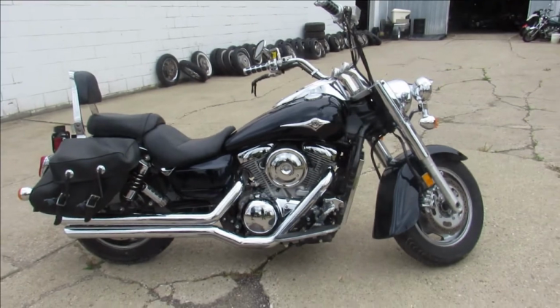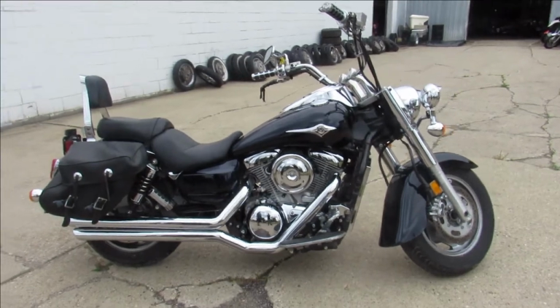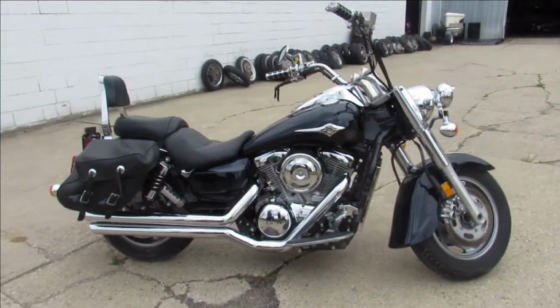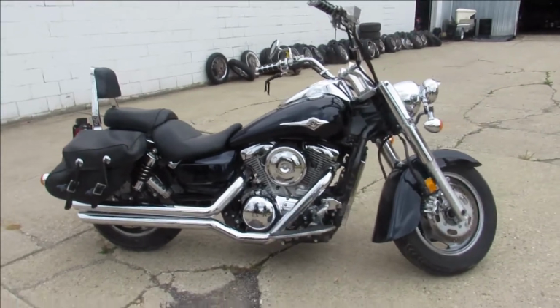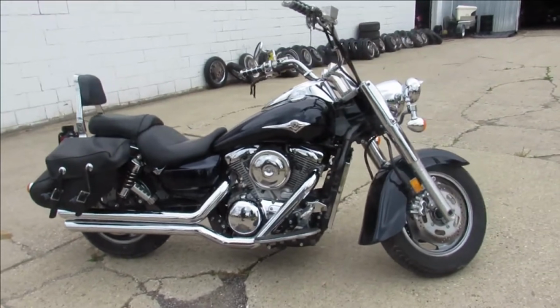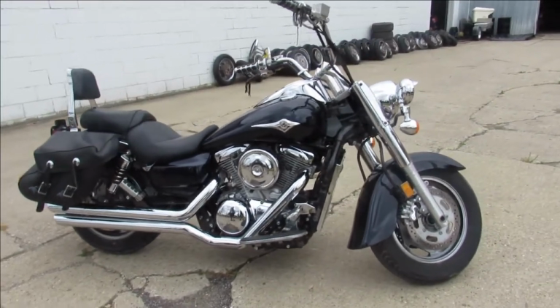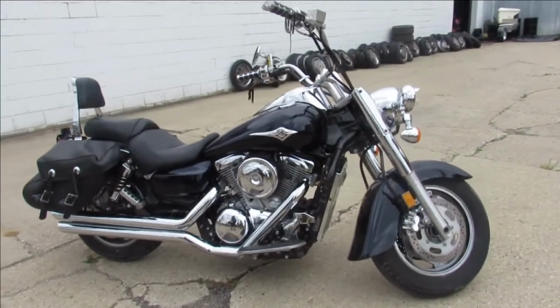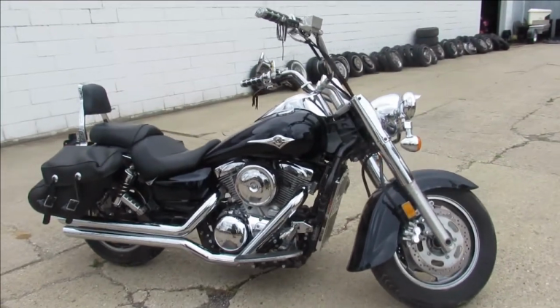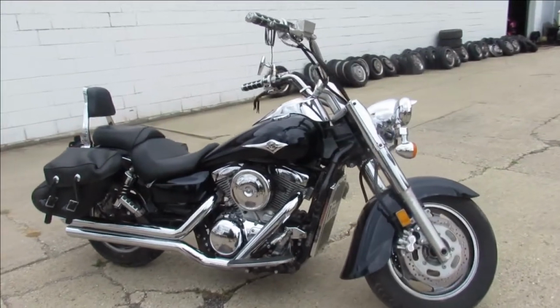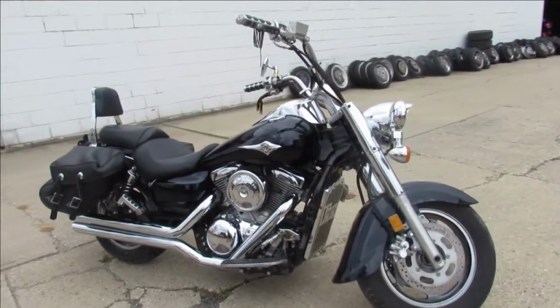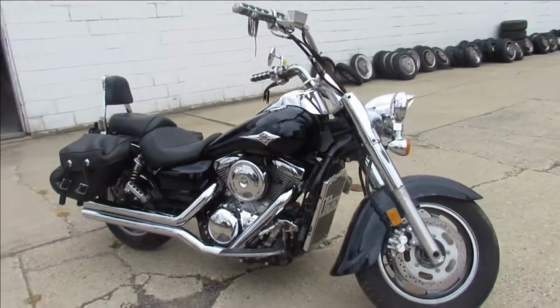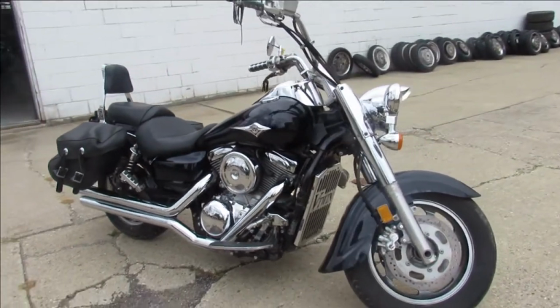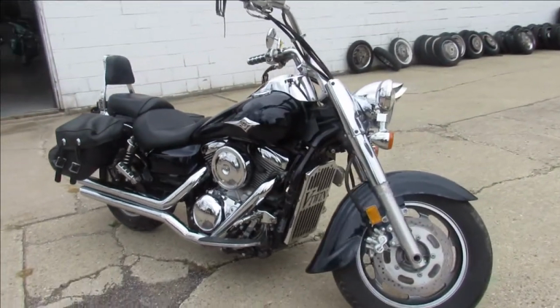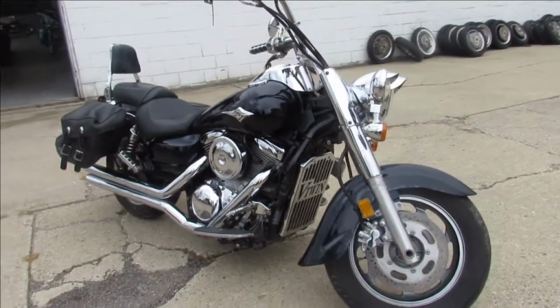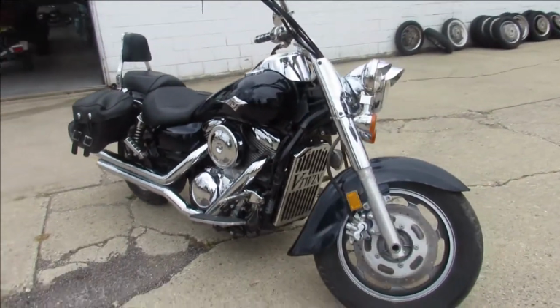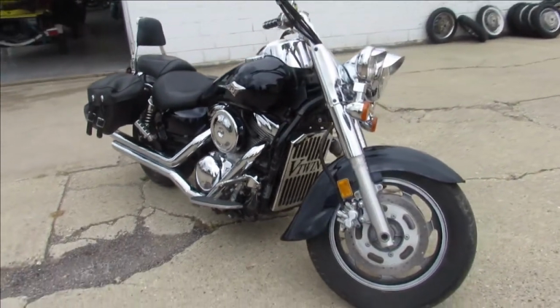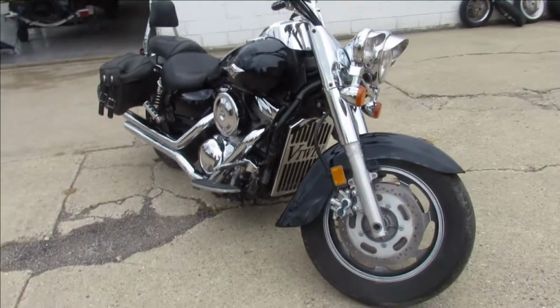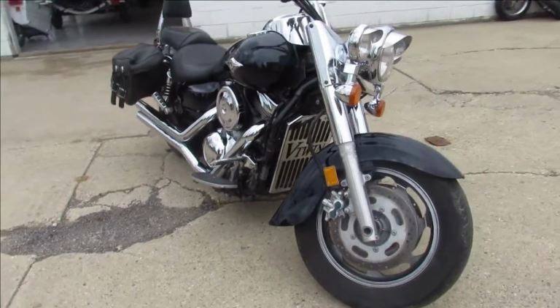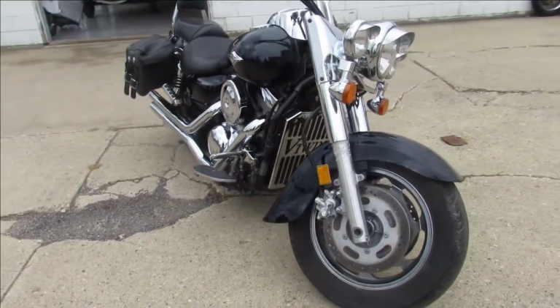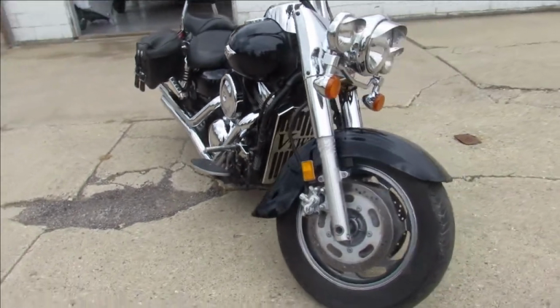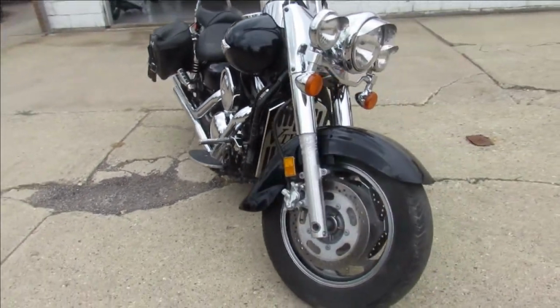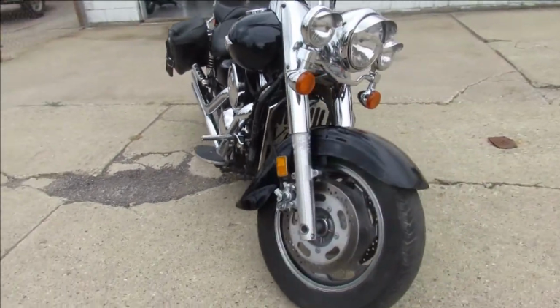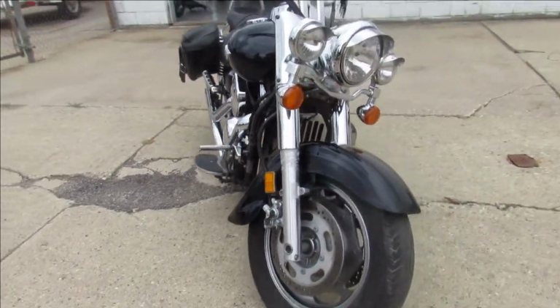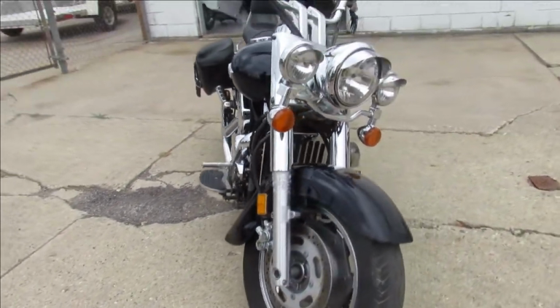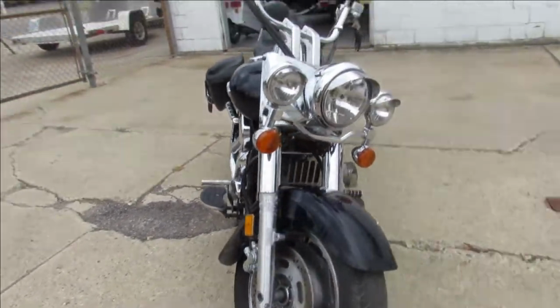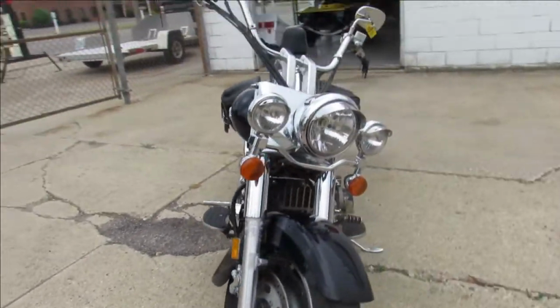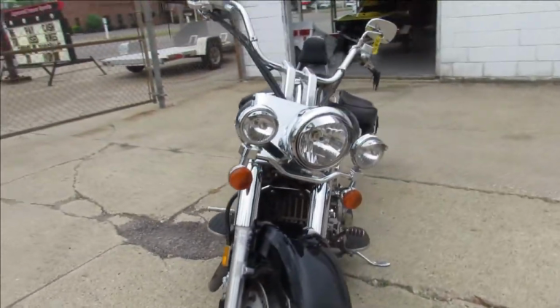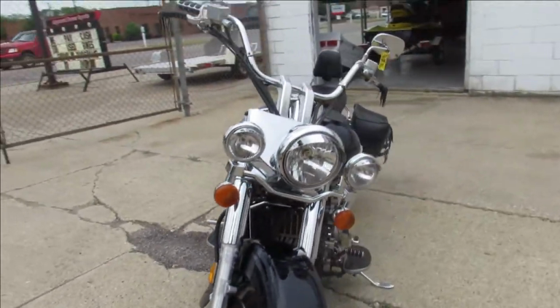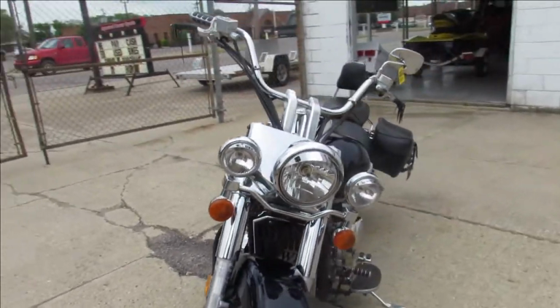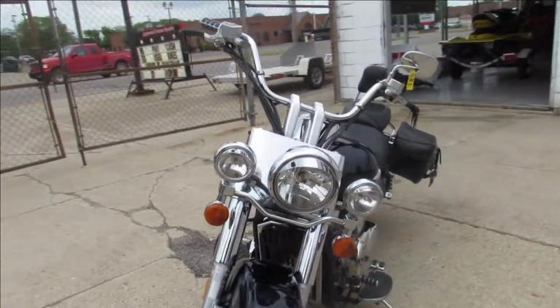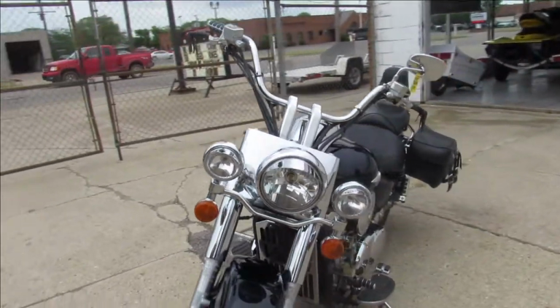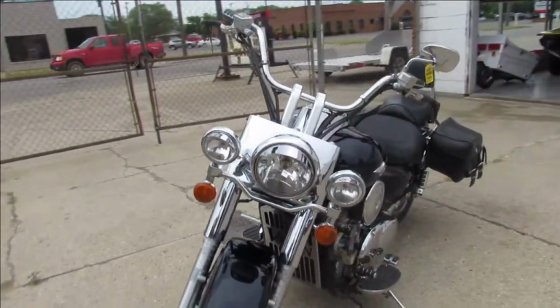Hey guys, ApprovalPowerSports.com here doing a video on one of the cruisers we just got in. It's a 2004 Kawasaki Vulcan 1600cc big bore cruiser for sale.